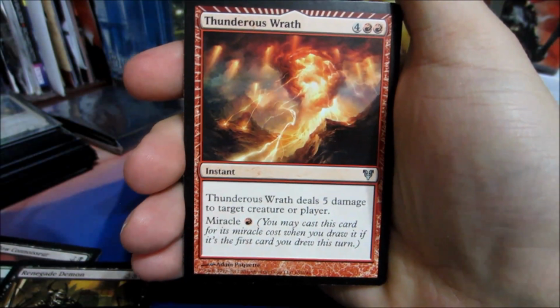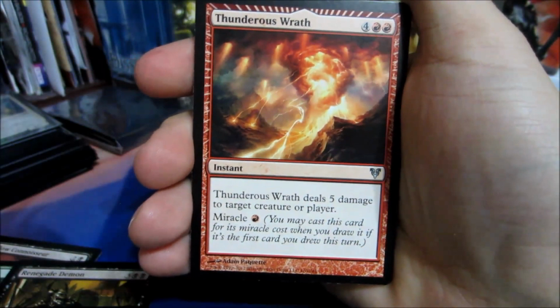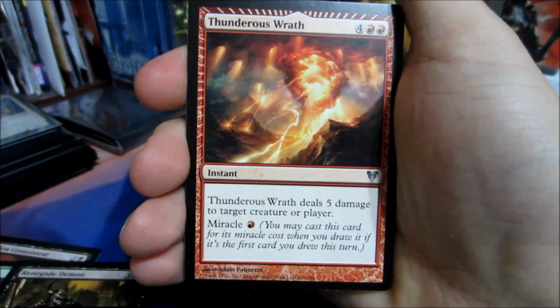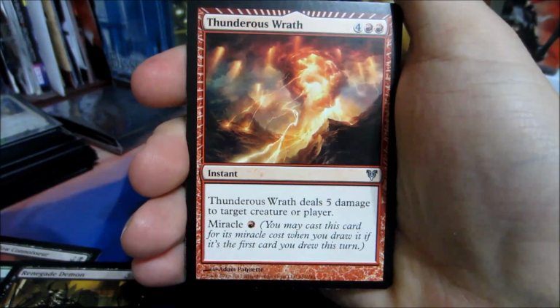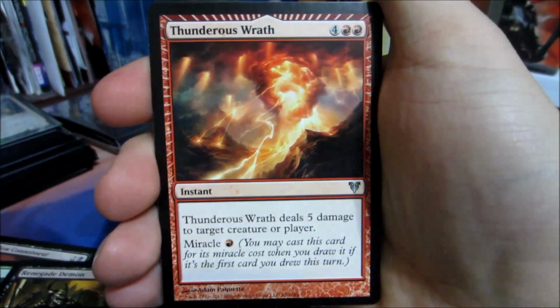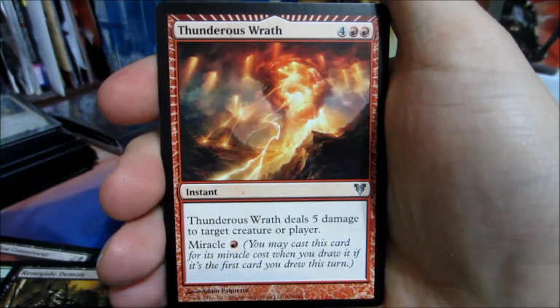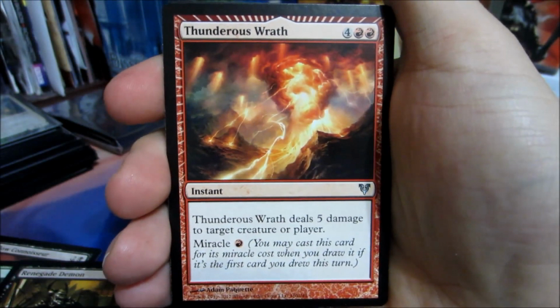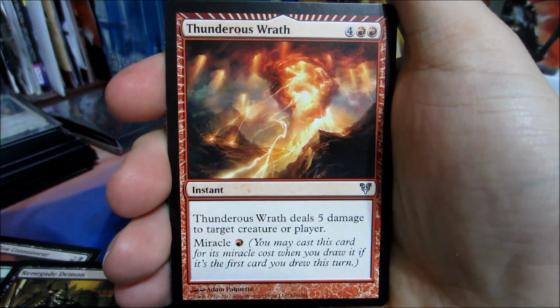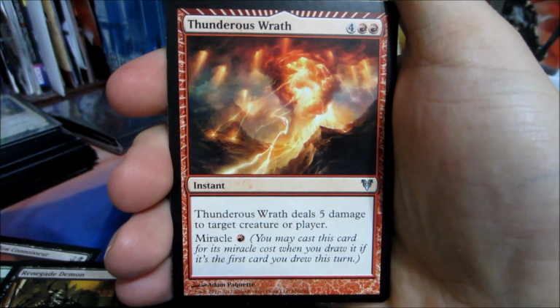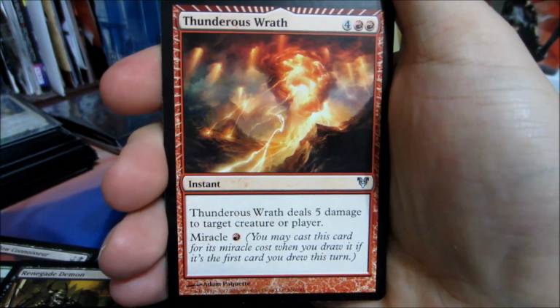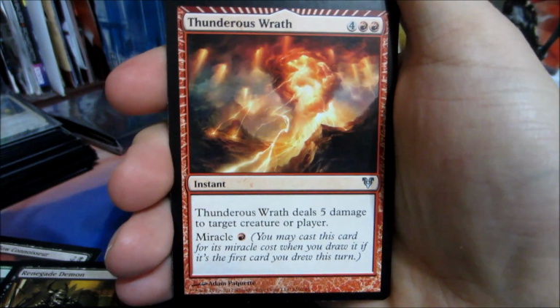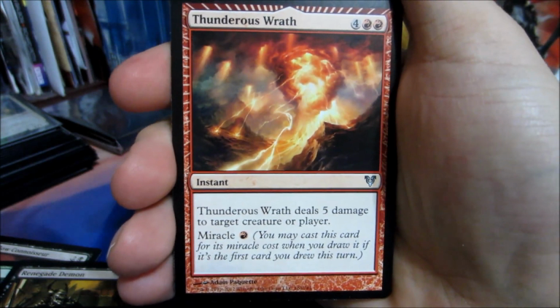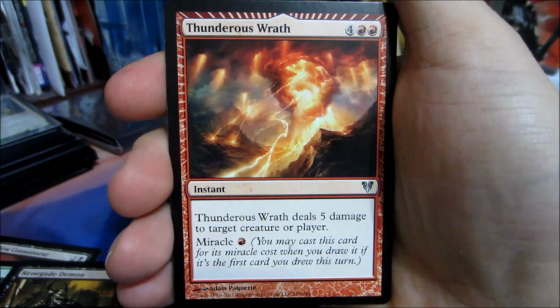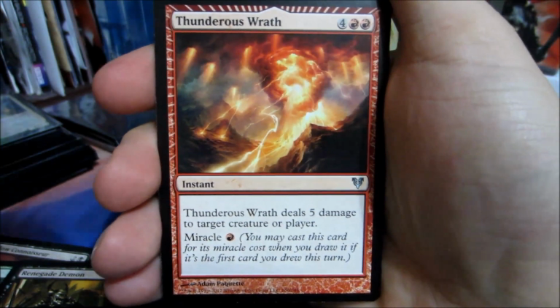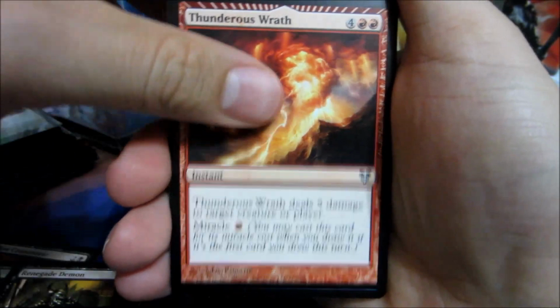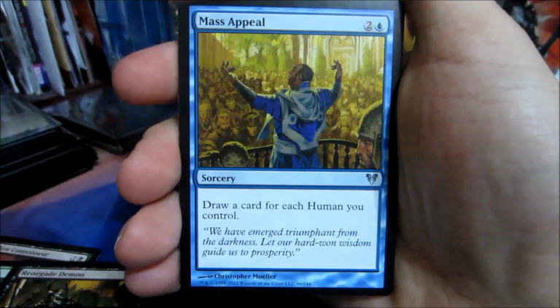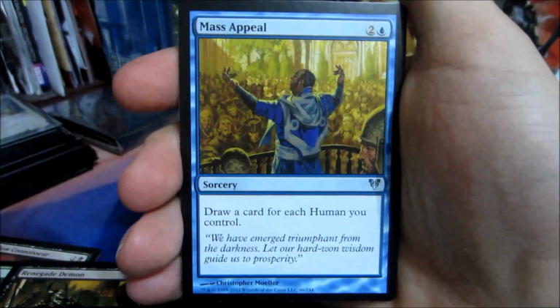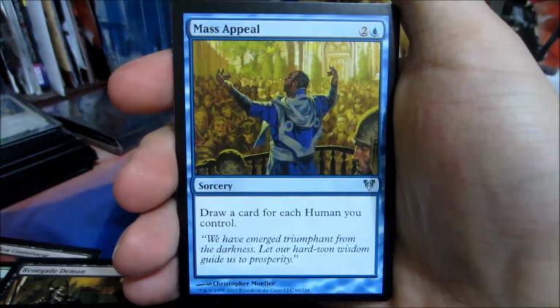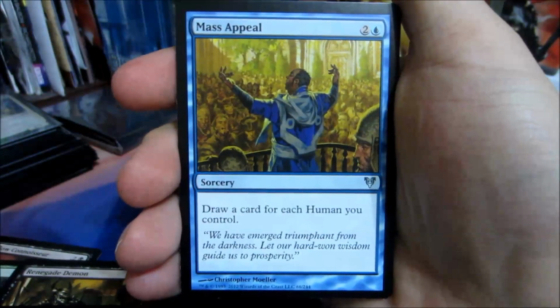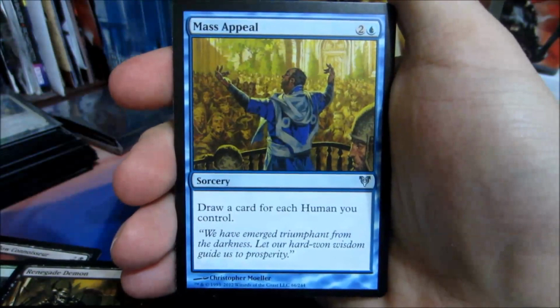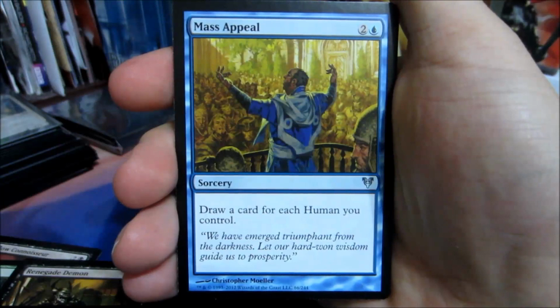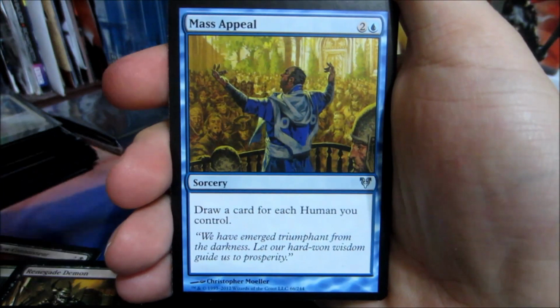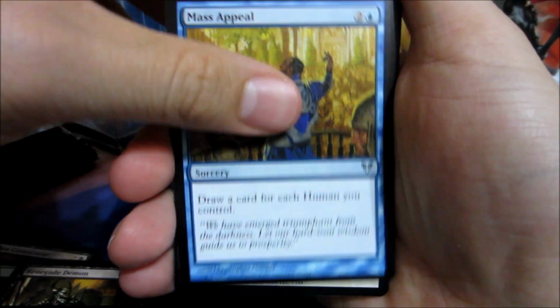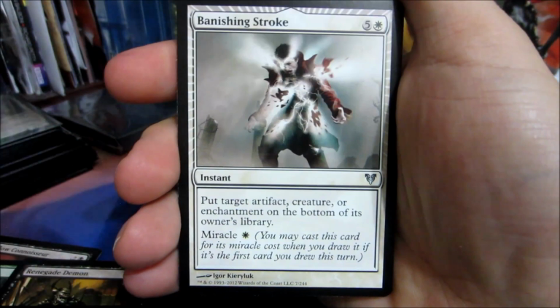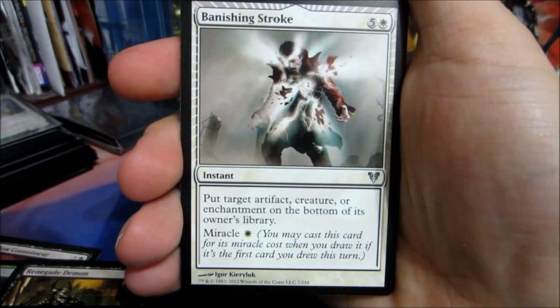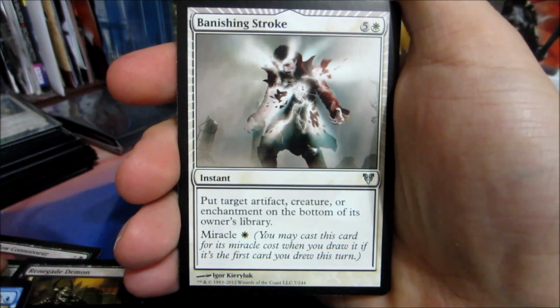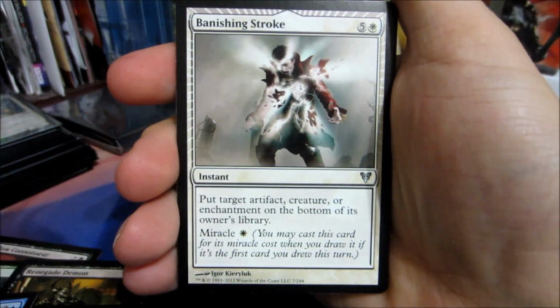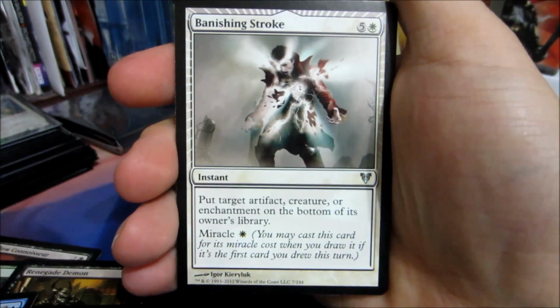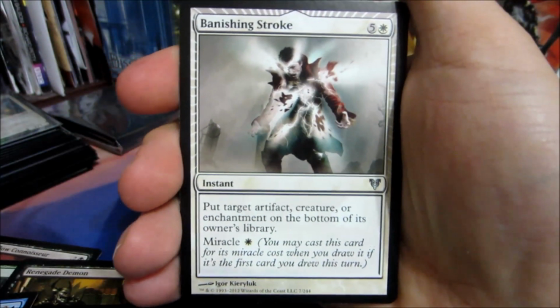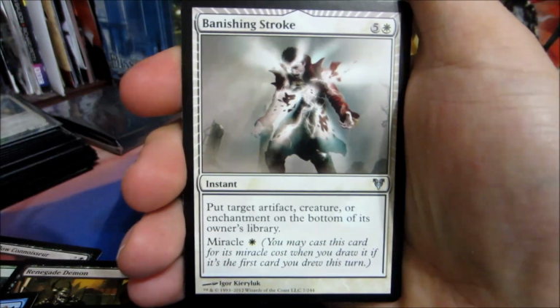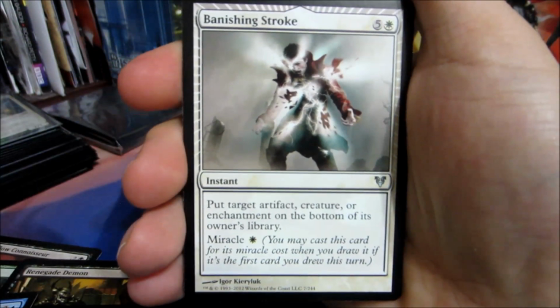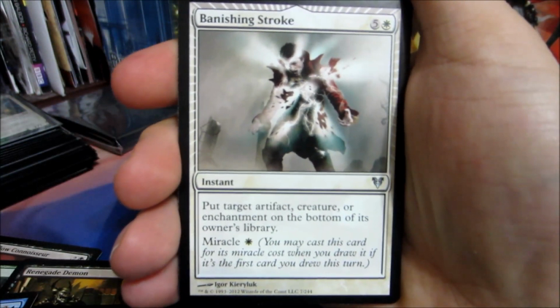And according to my calculation, it'll be a foil pack. Thunderous Wrath — great card — is our first uncommon. Mass Appeal is the second. Banishing Stroke — another good one — is the third.